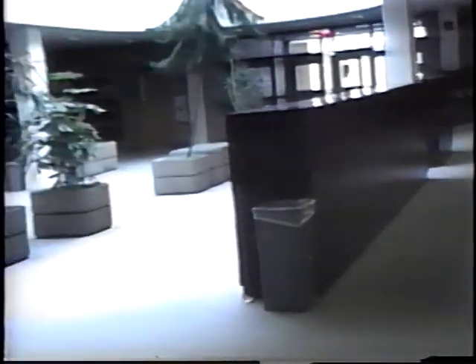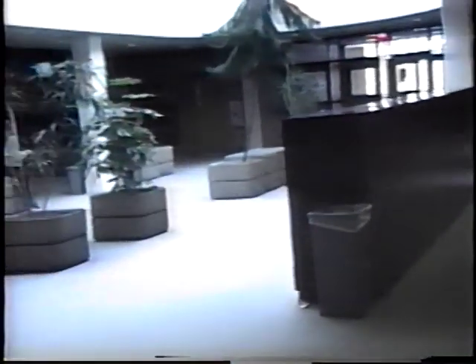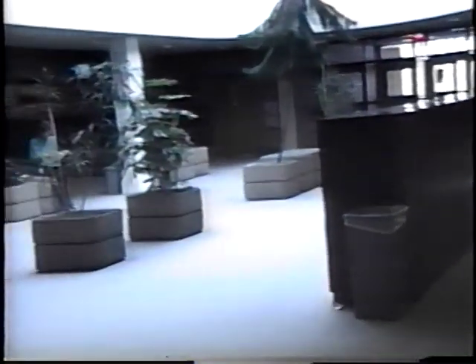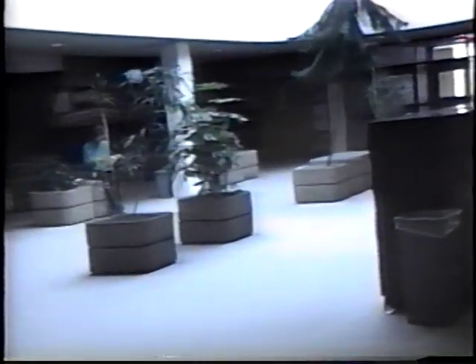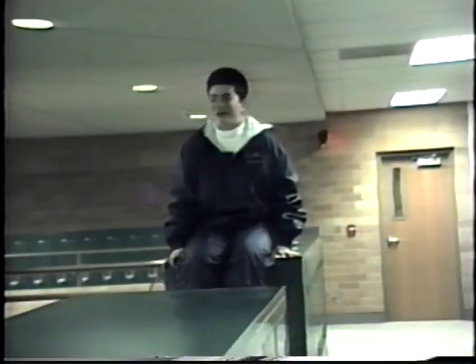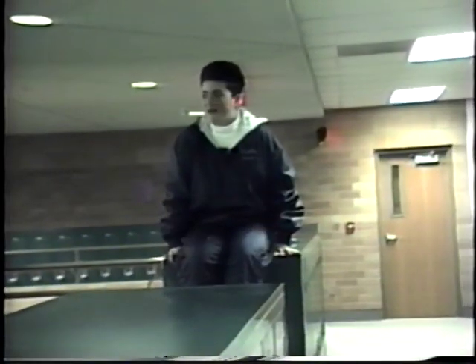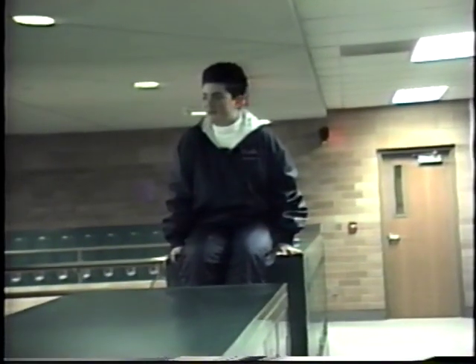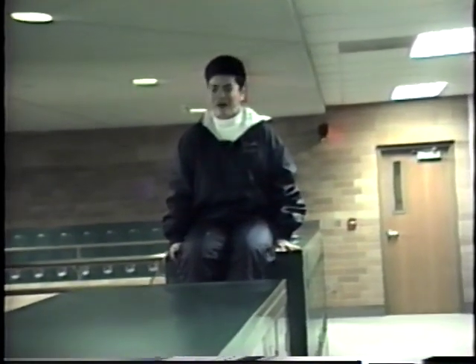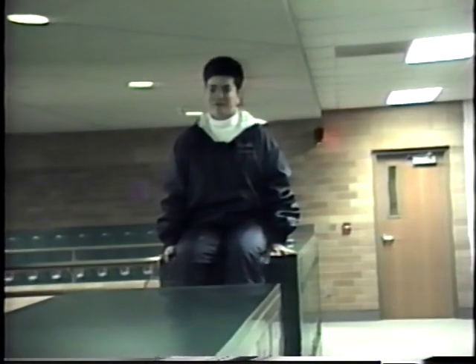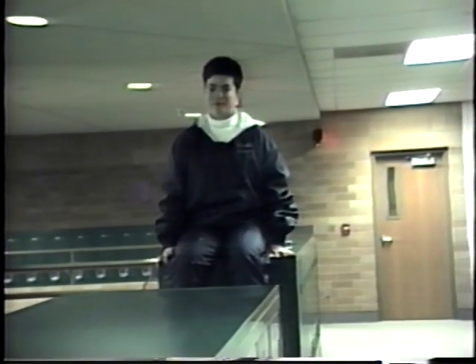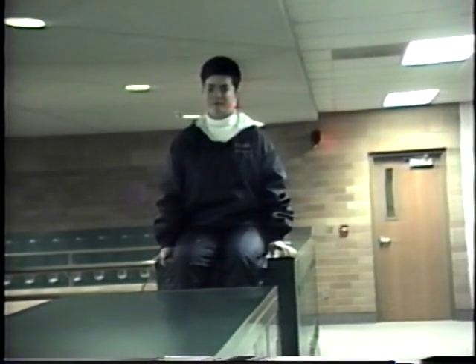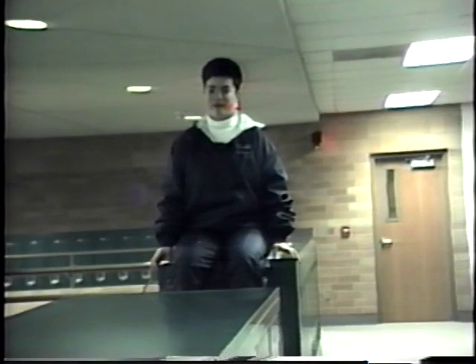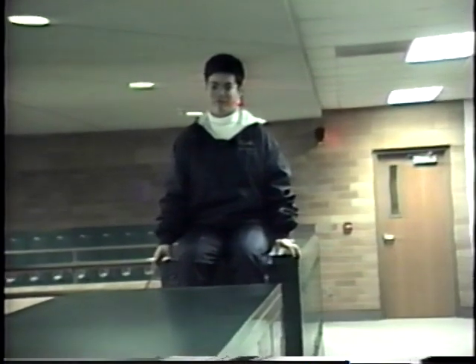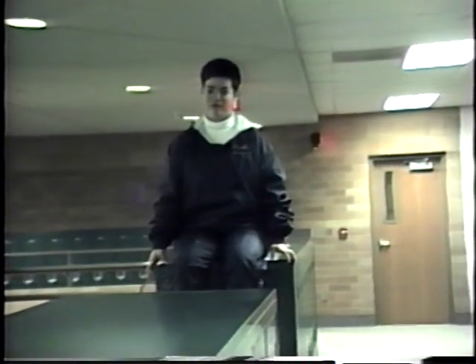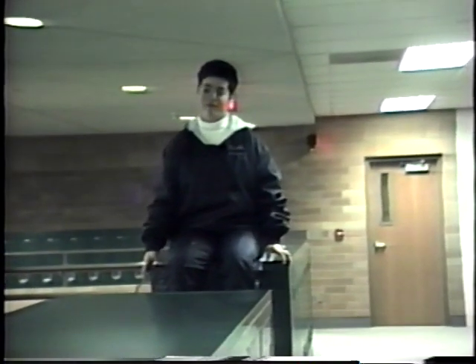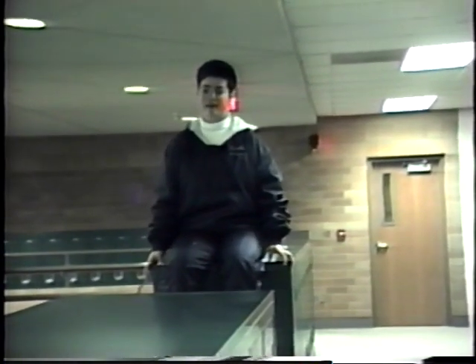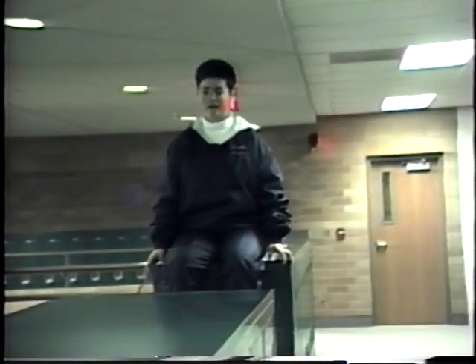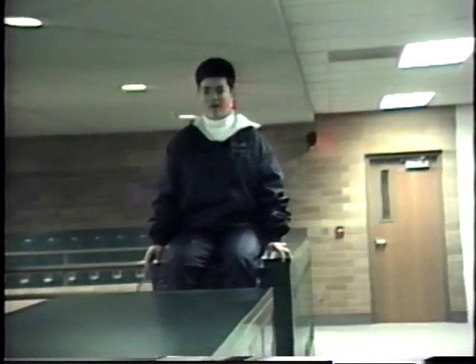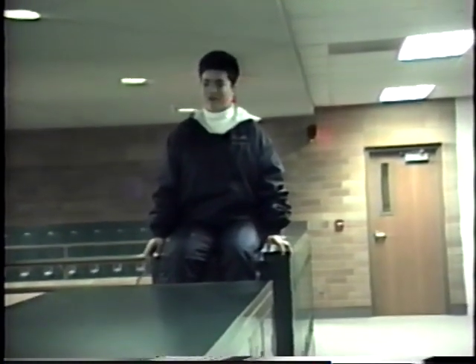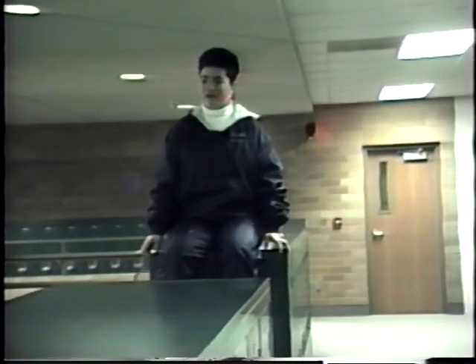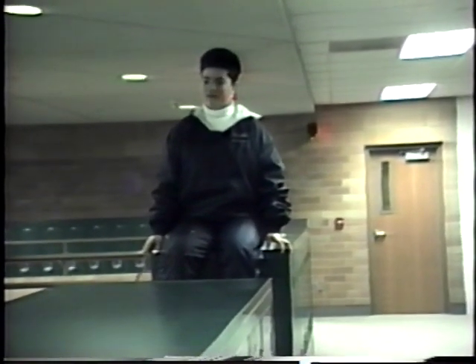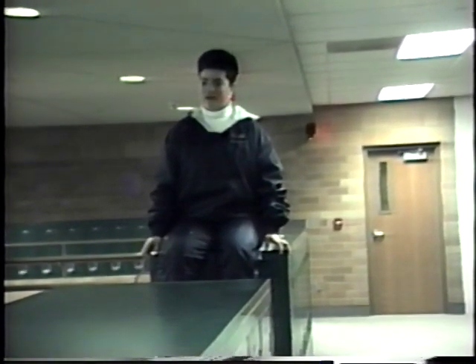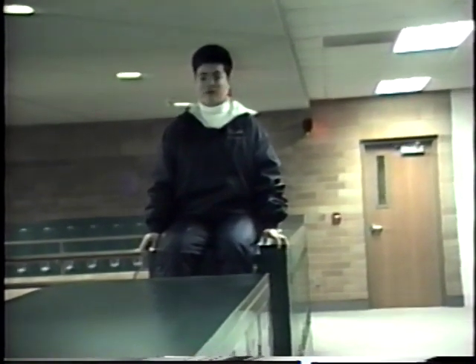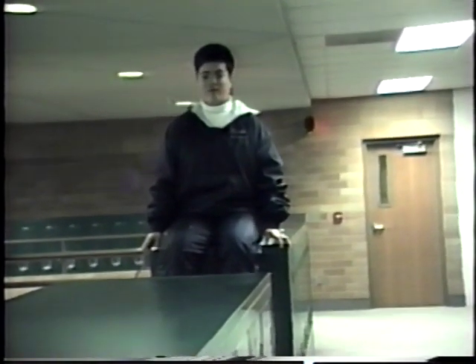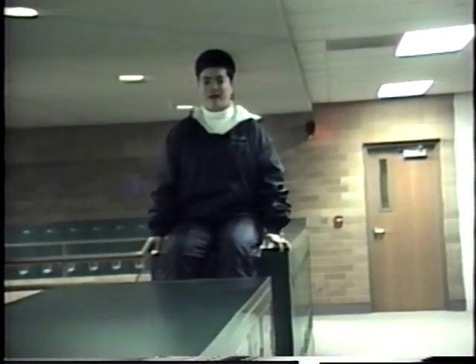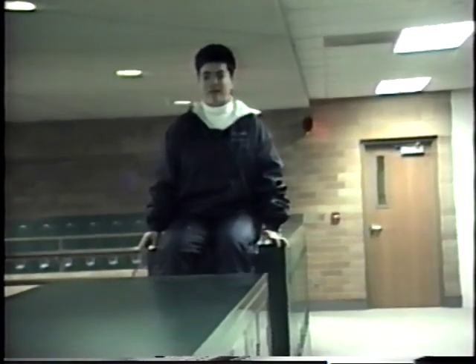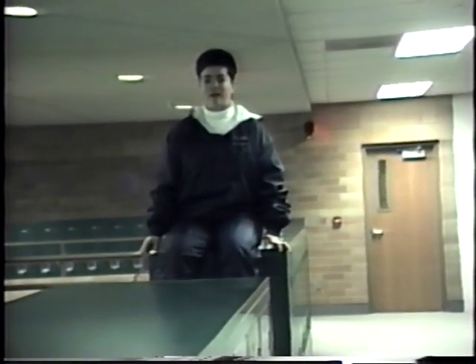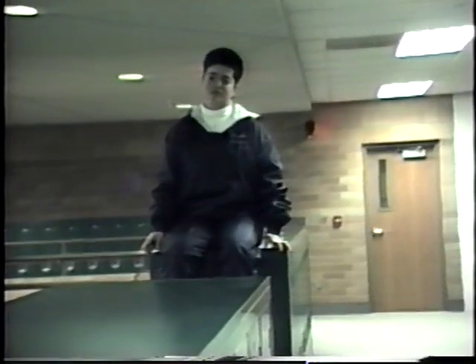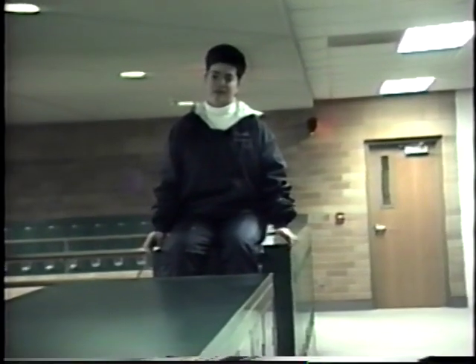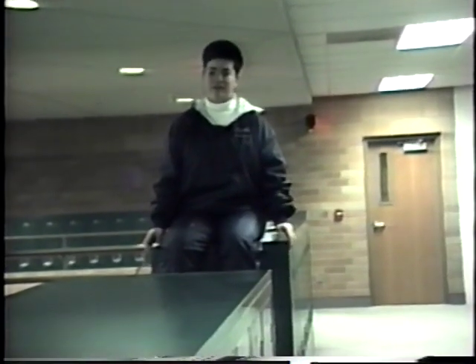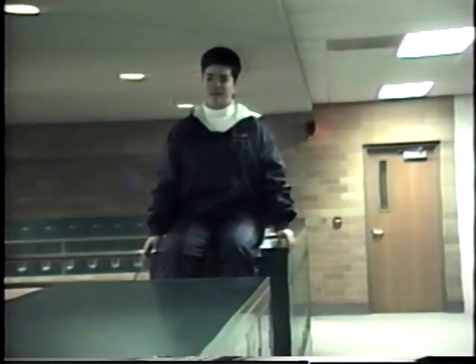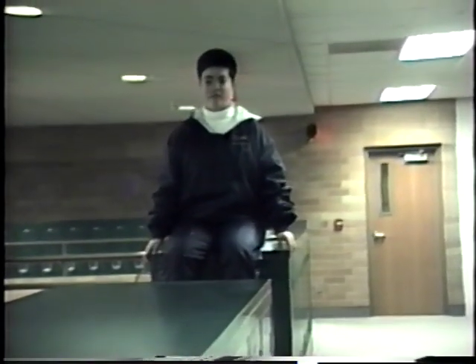We are now in the upstairs commons where most people spend their time before learning and during passing times. The green lockers are in the middle of the alphabet, and the peach, like I said, are at the end of the alphabet.